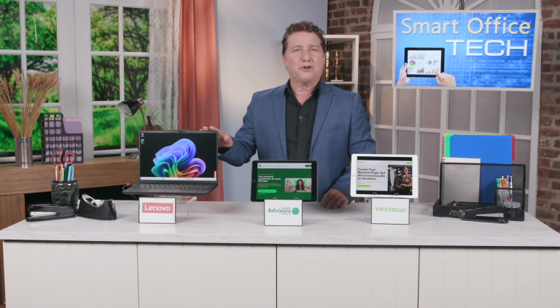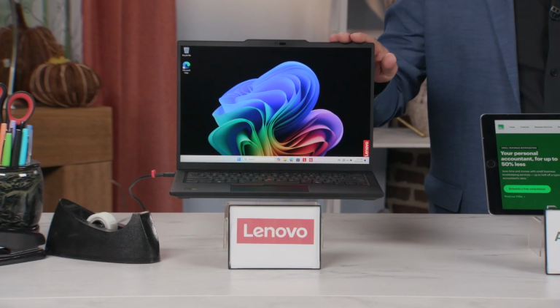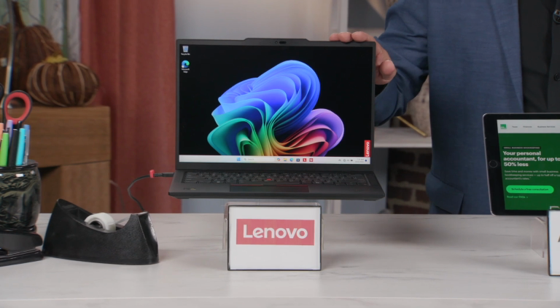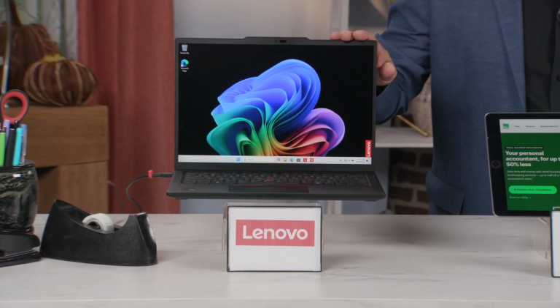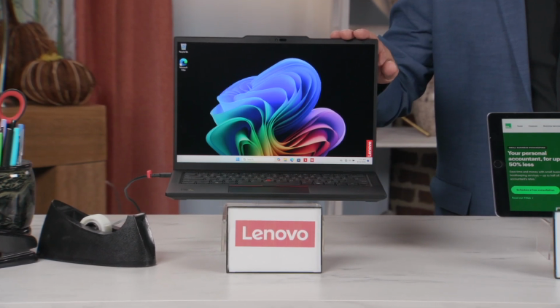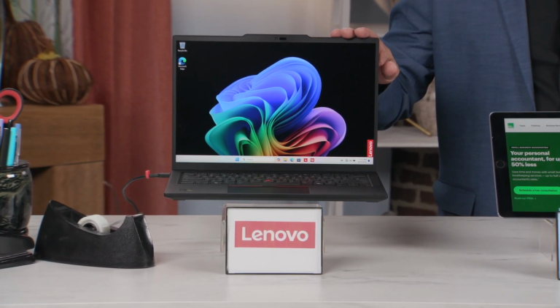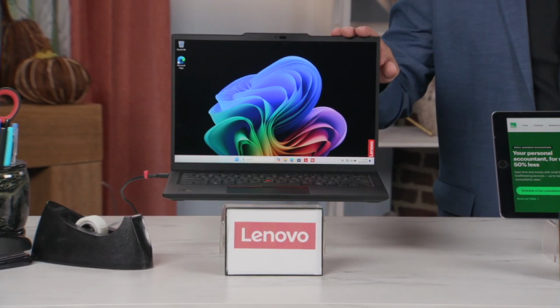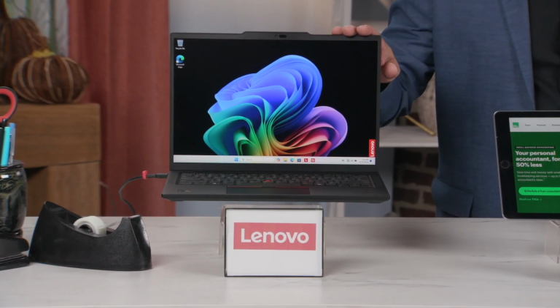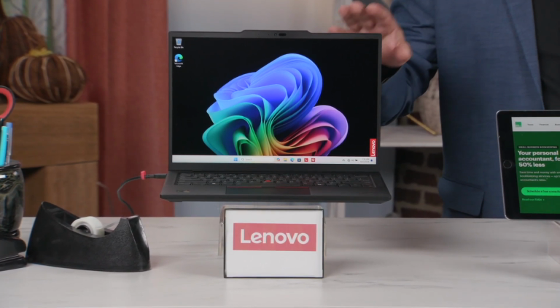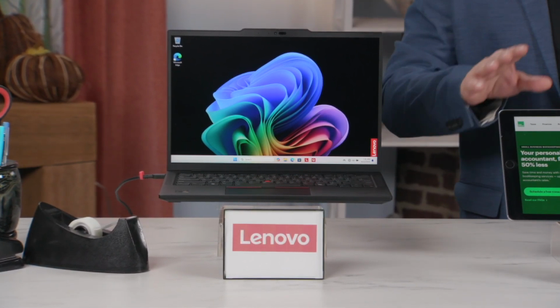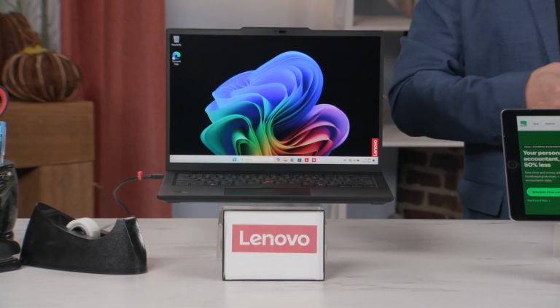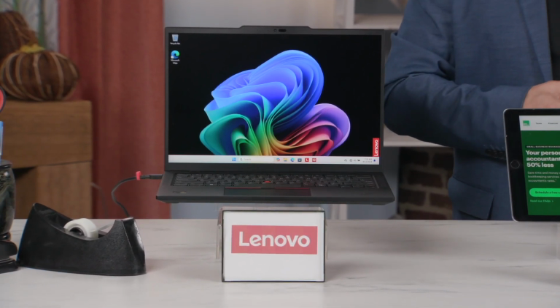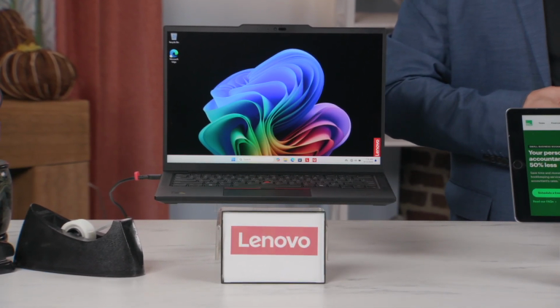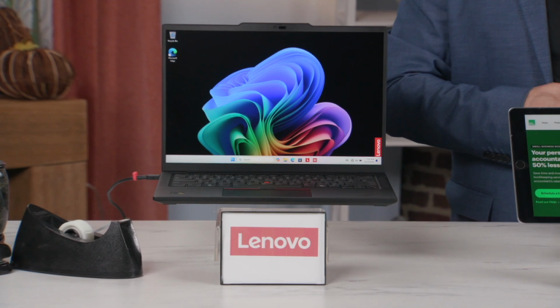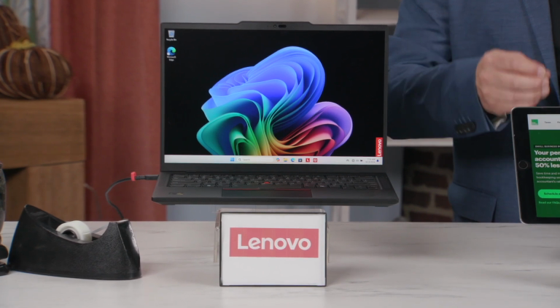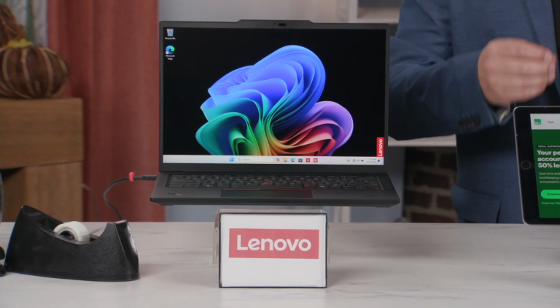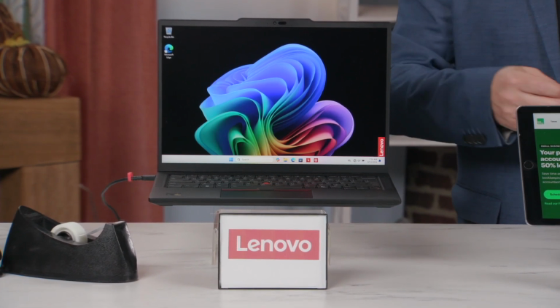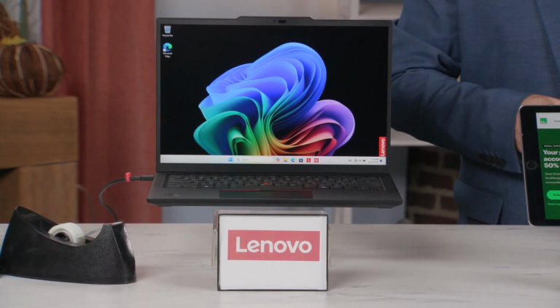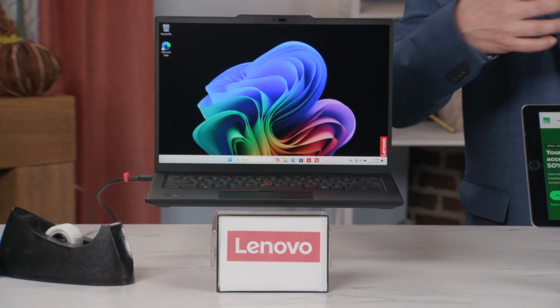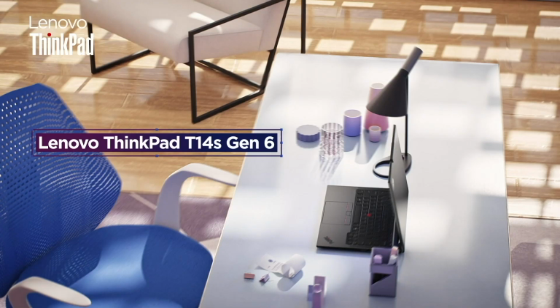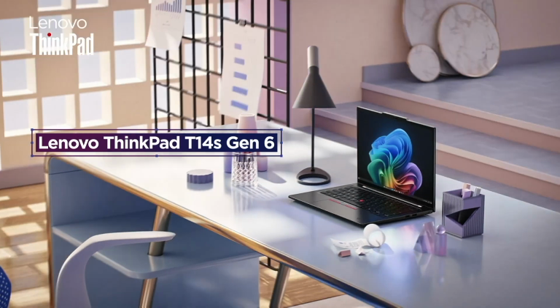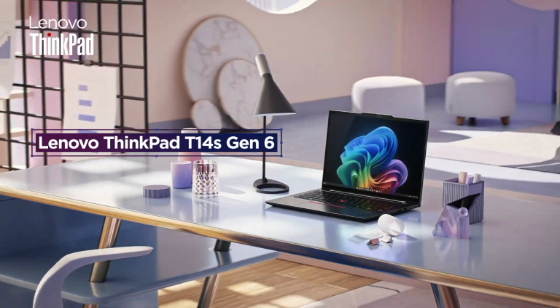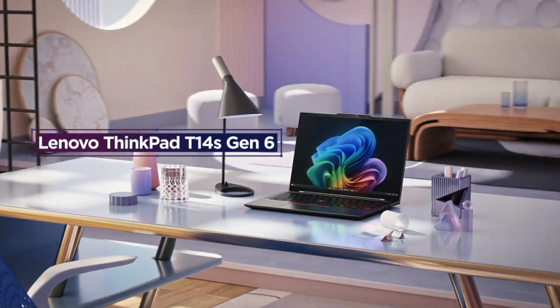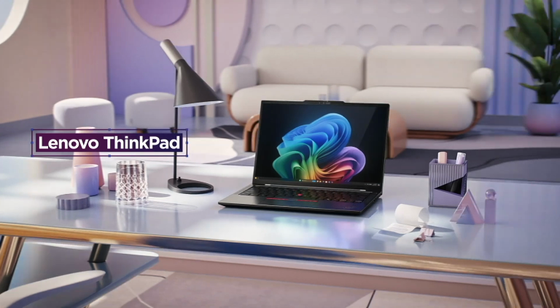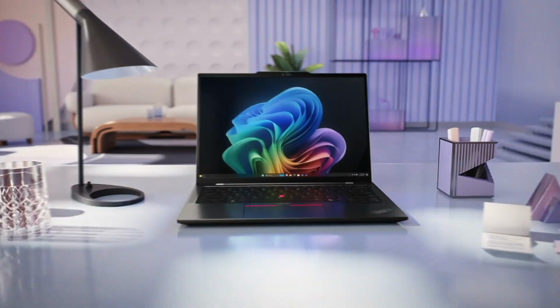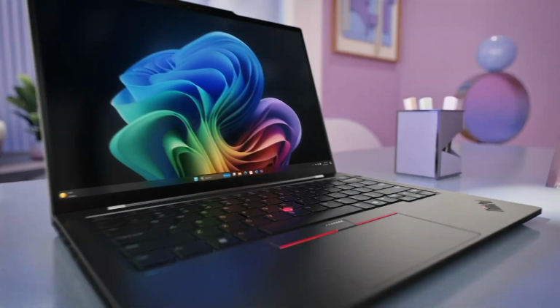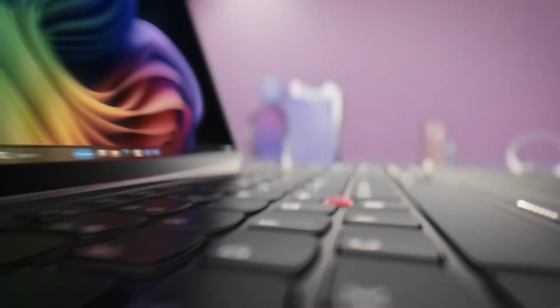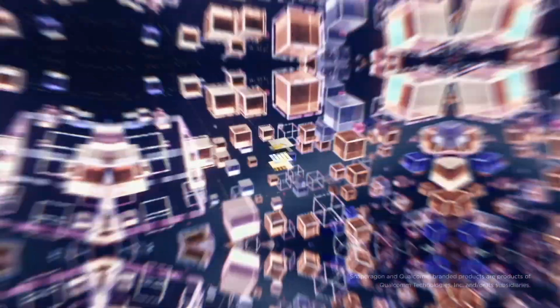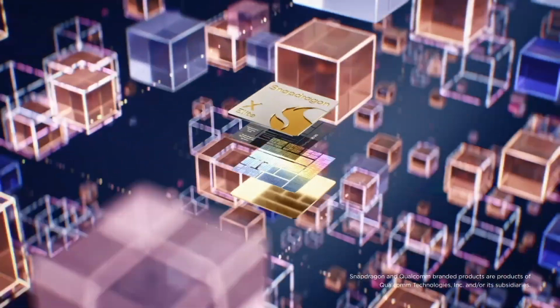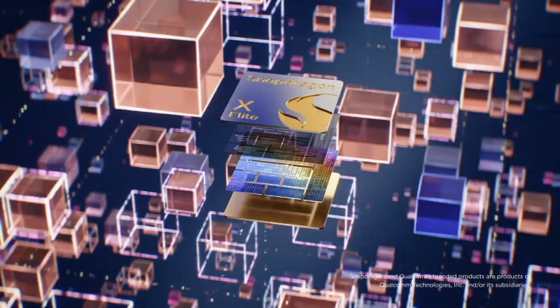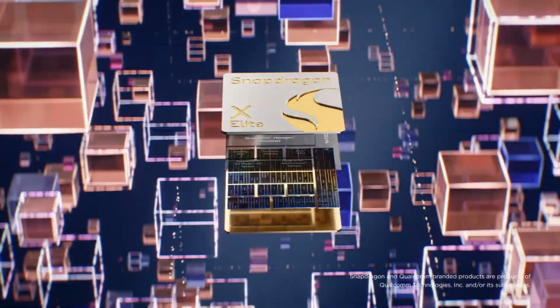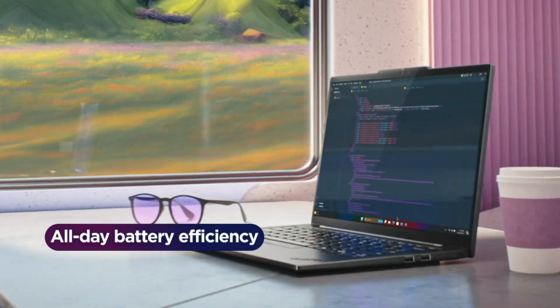Lenovo's new ThinkPad T14s Gen 6 laptop is an industry-leading AI PC with Copilot Plus built in, so you can create images, get help with coding, and generate action items from meetings thanks to instant summaries and translations.